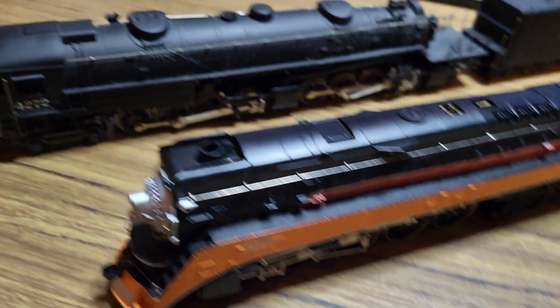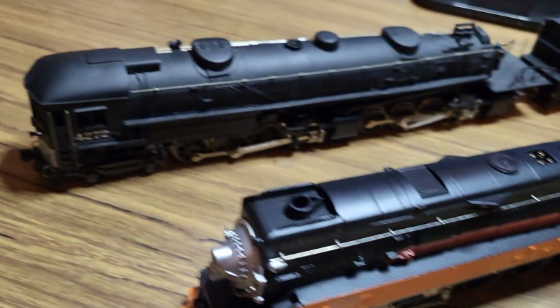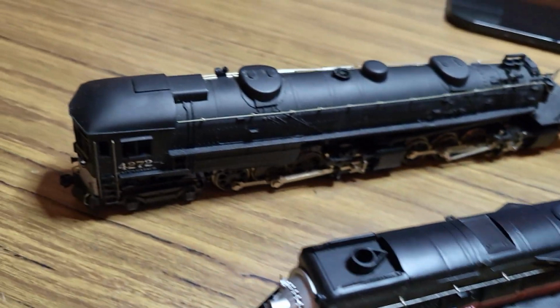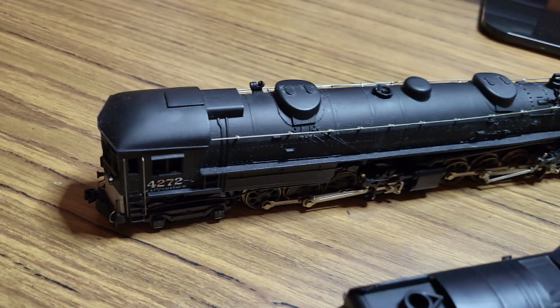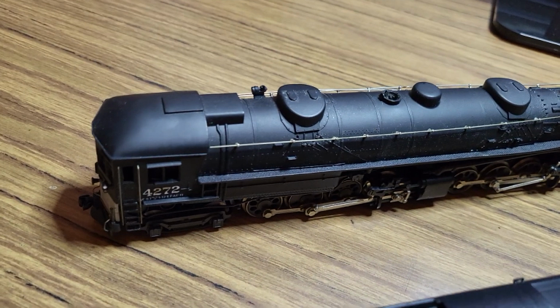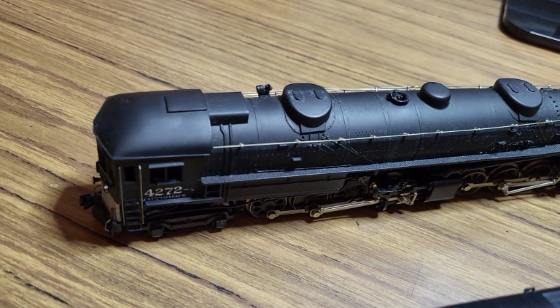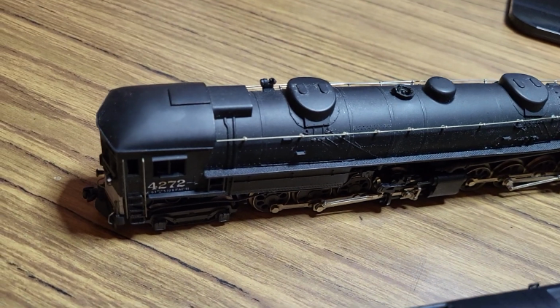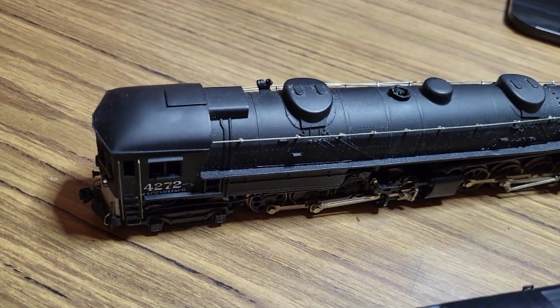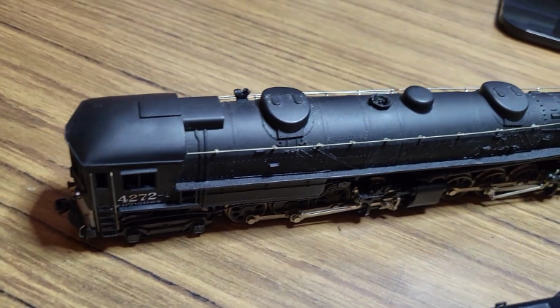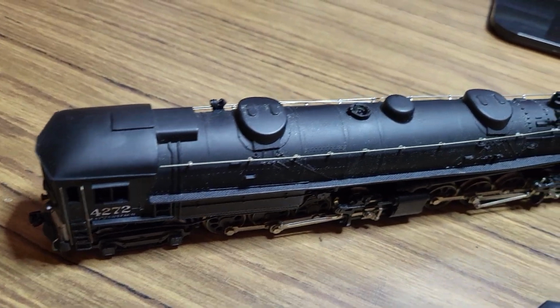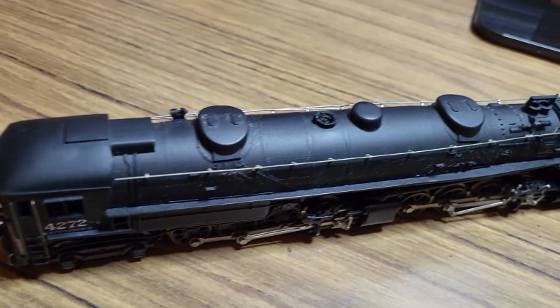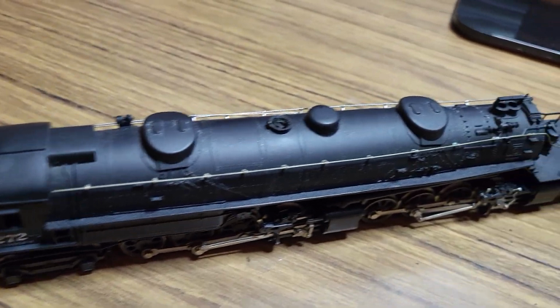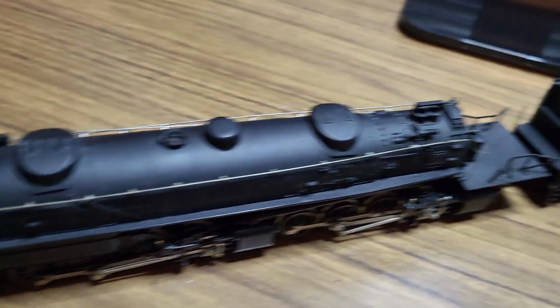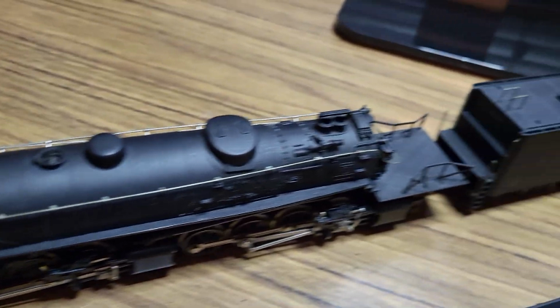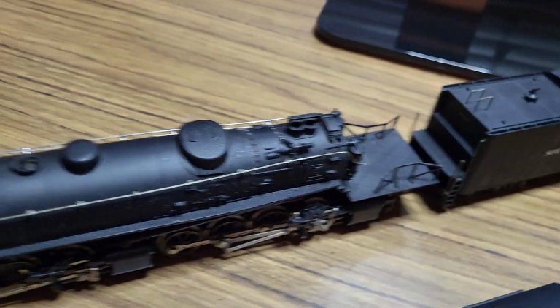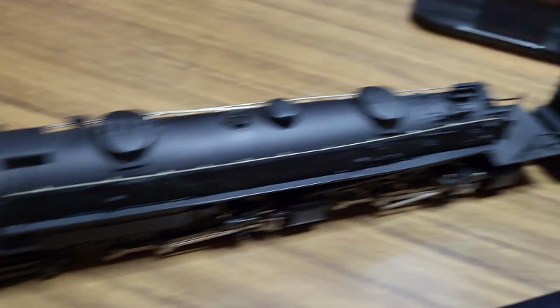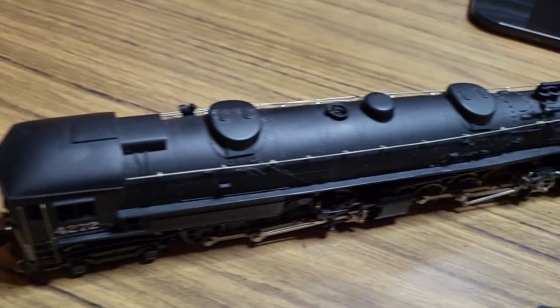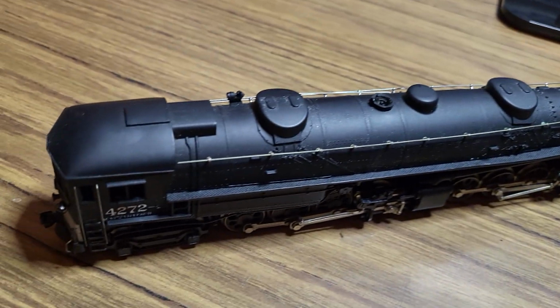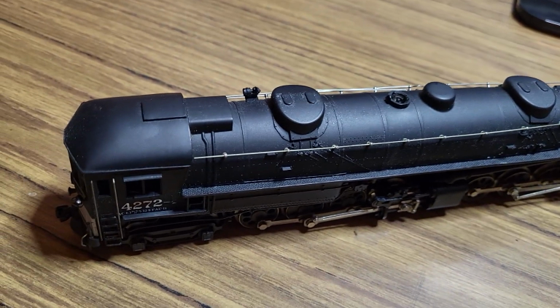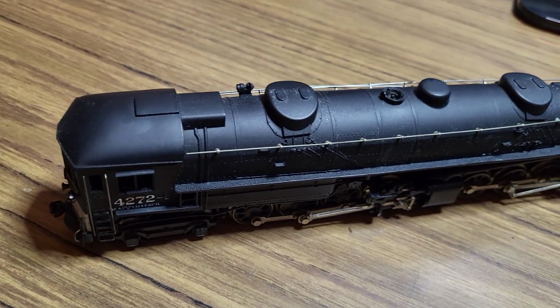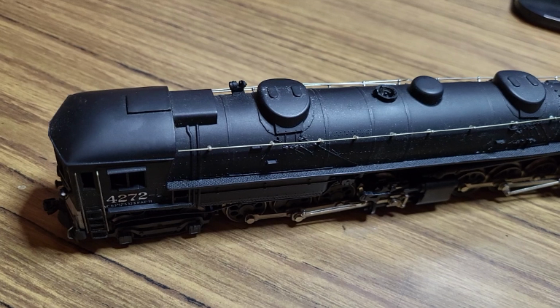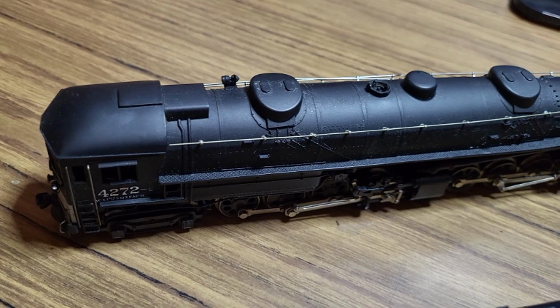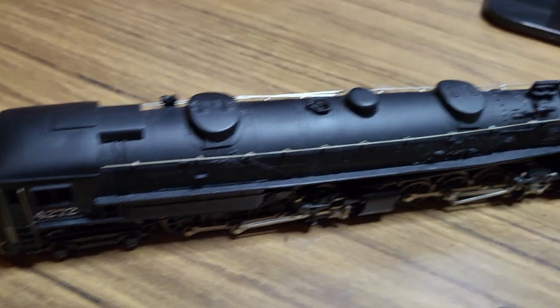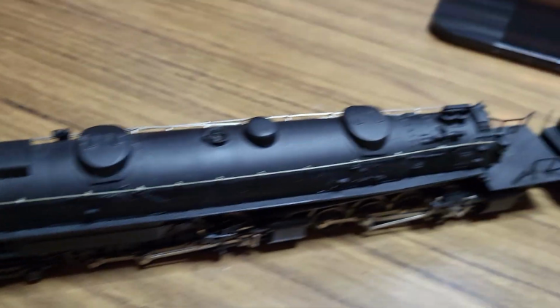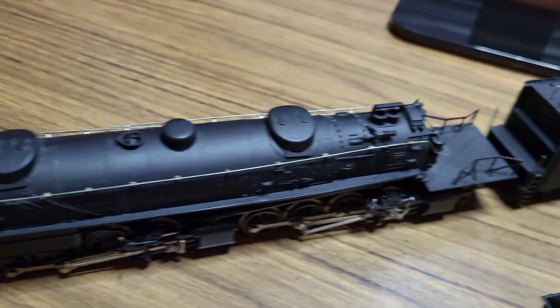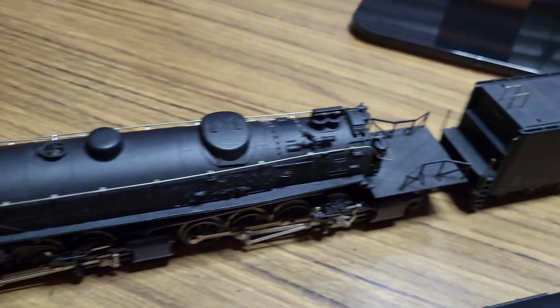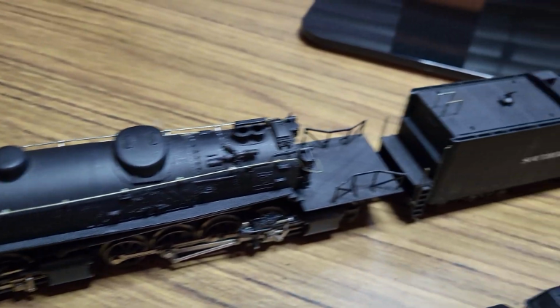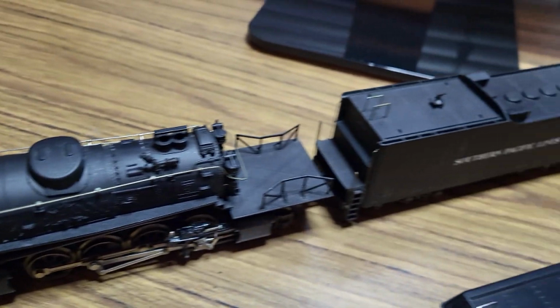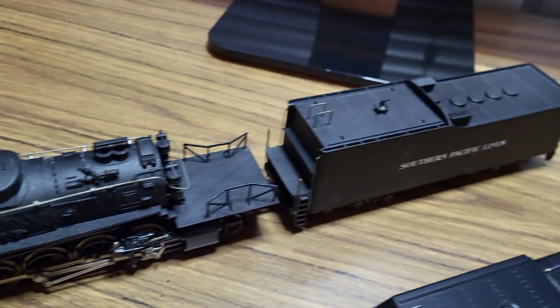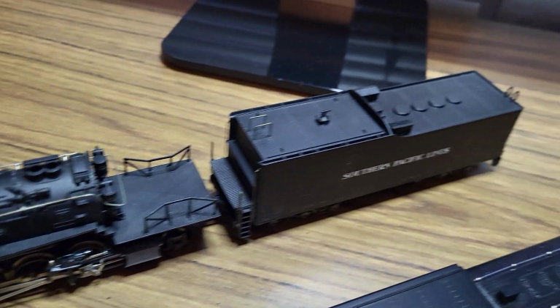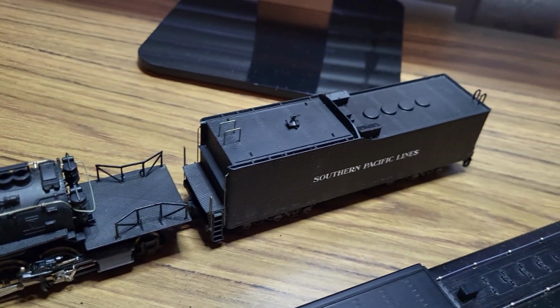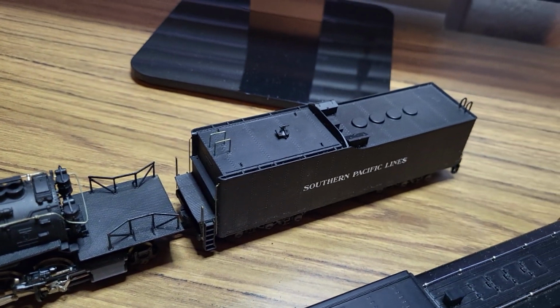The next locomotive is a Southern Pacific Cab Forward number 4272. This is an AHM River Rossi and it runs pretty well.